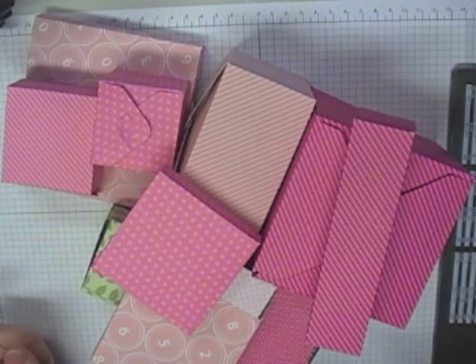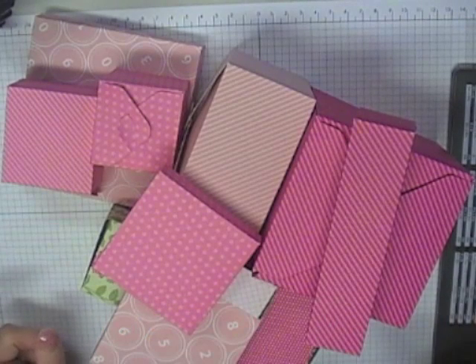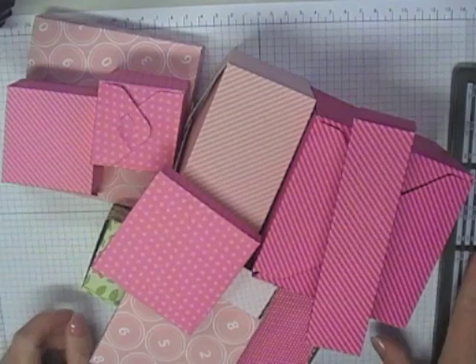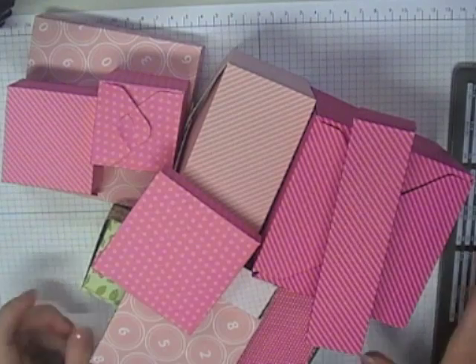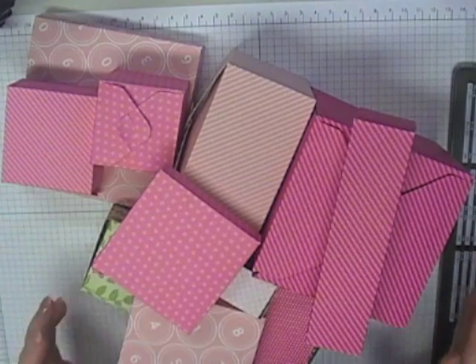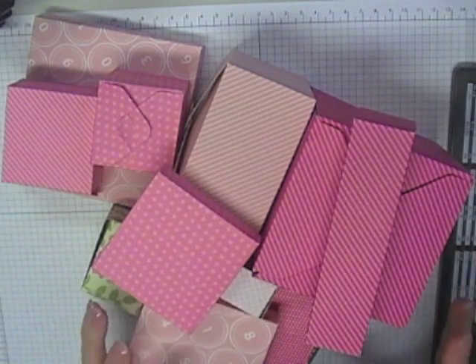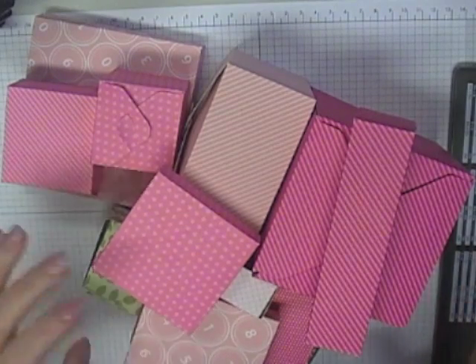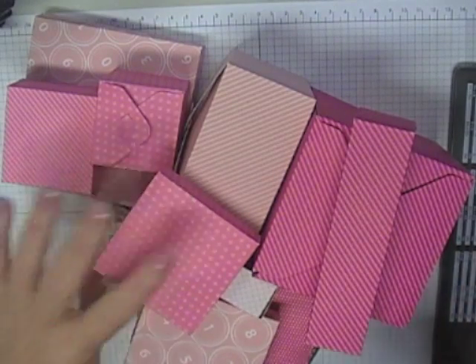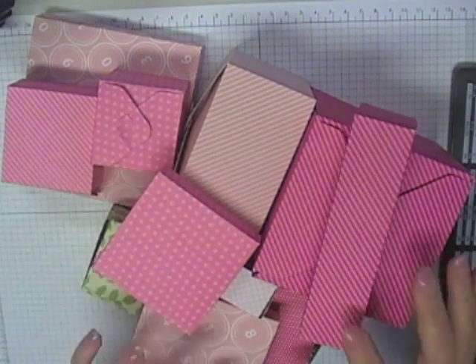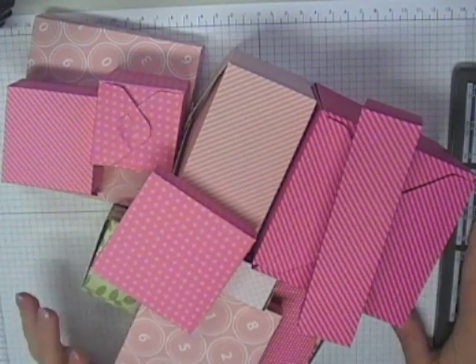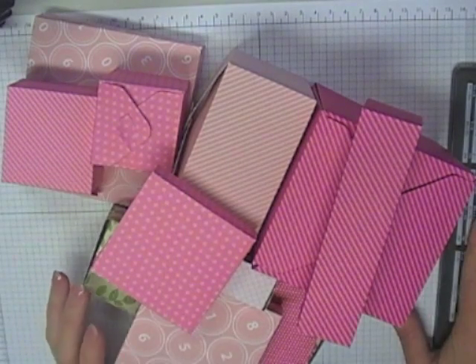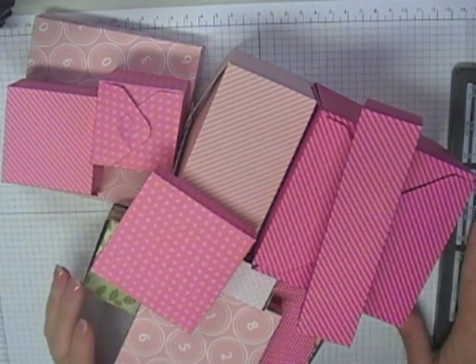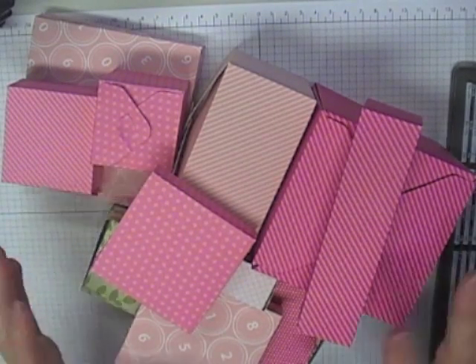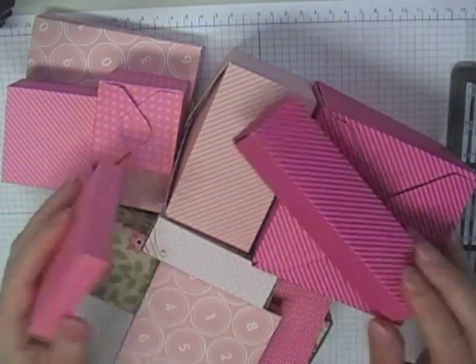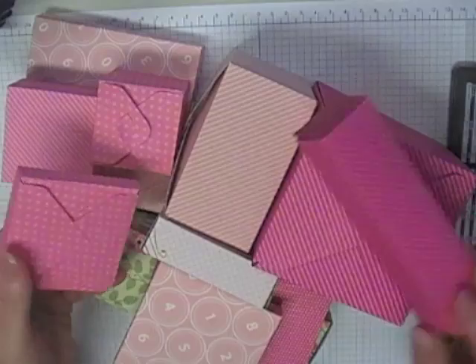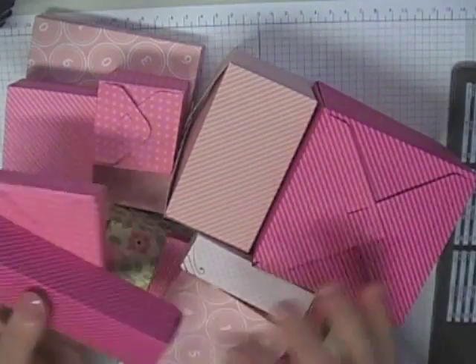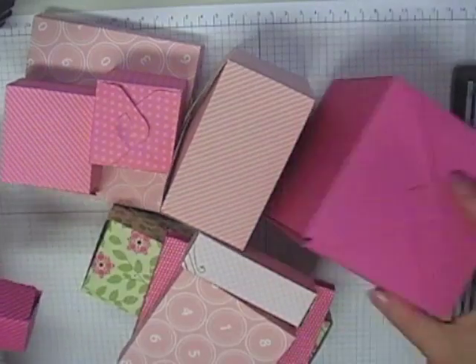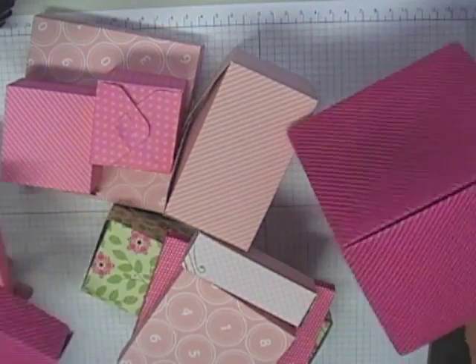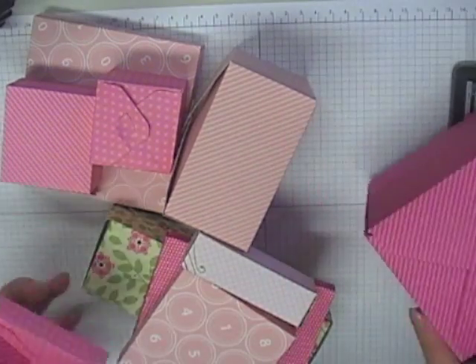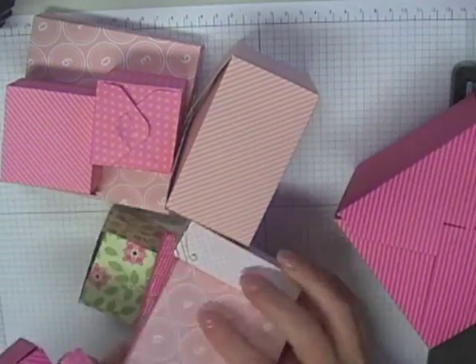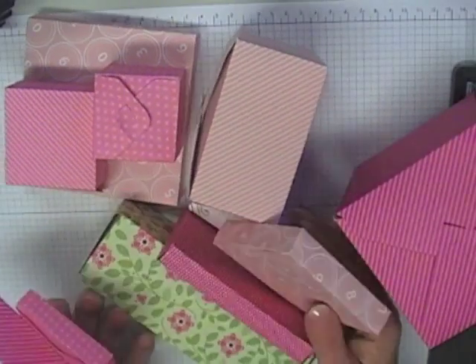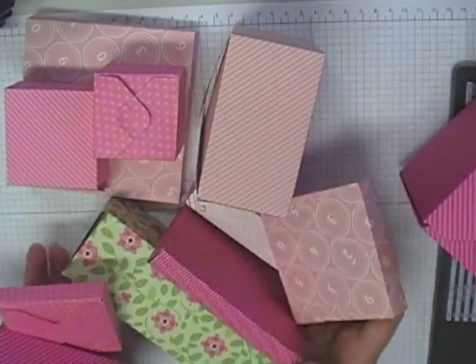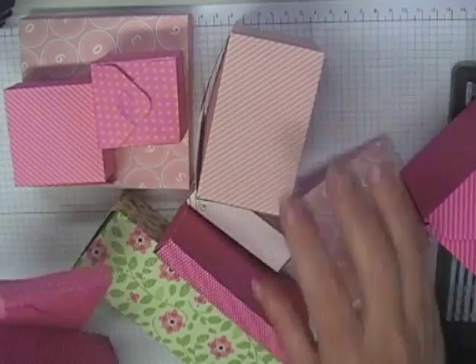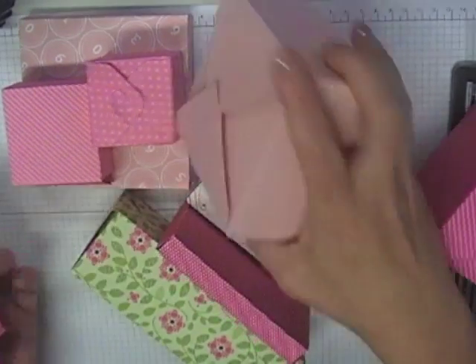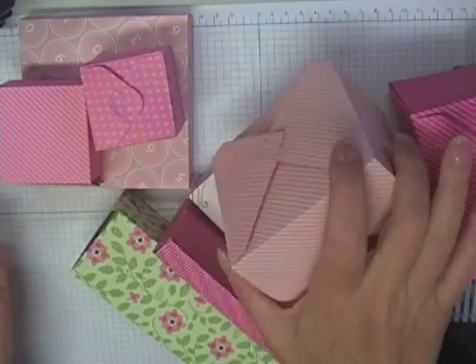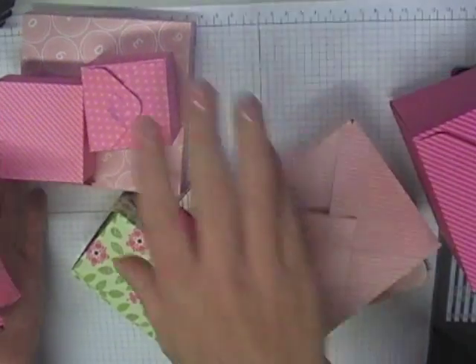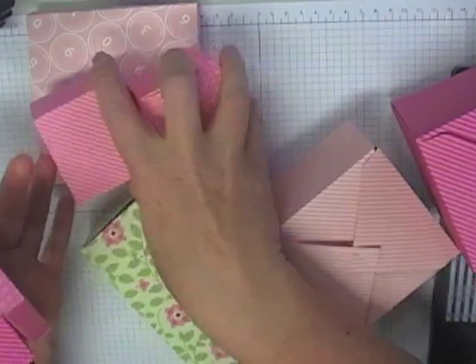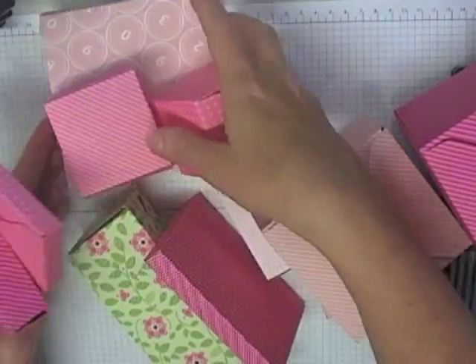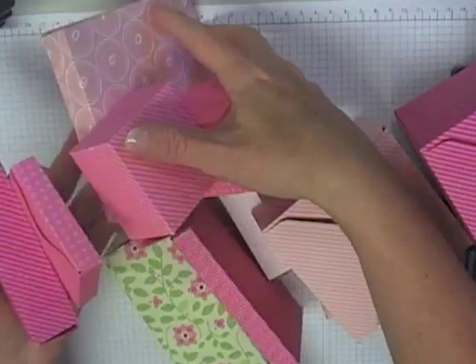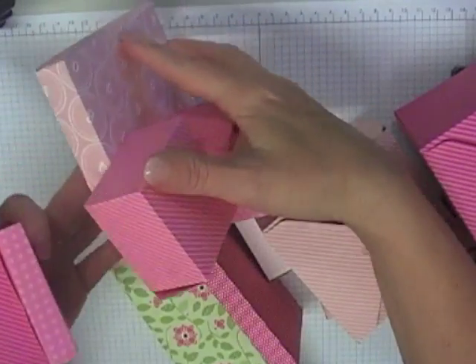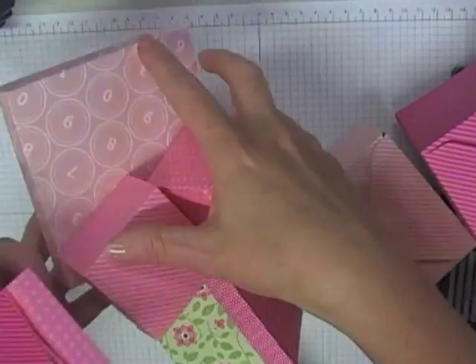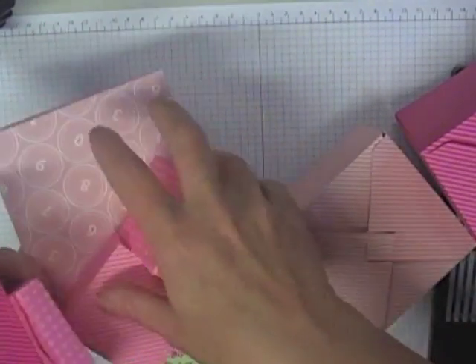Hi everyone. I want to do a video tutorial for you on making a box with your envelope punch board. I've made all of these boxes in the last day or so — really, really easy to make boxes with your envelope punch board.